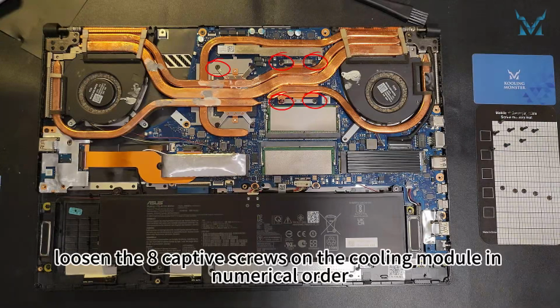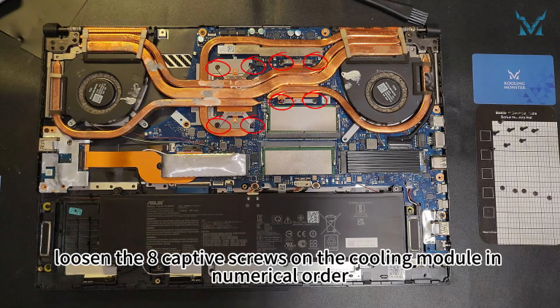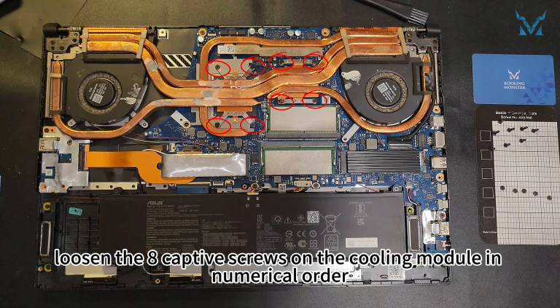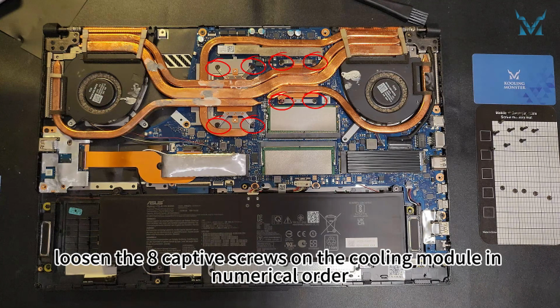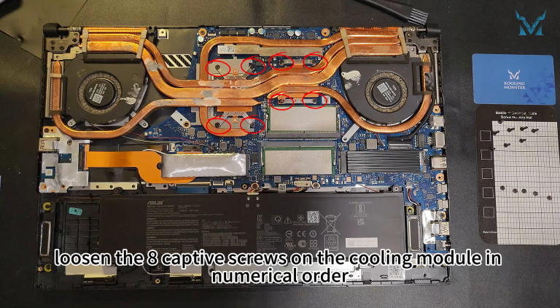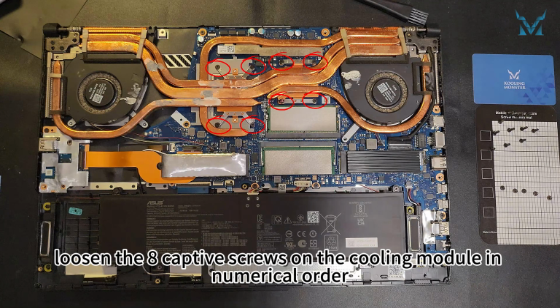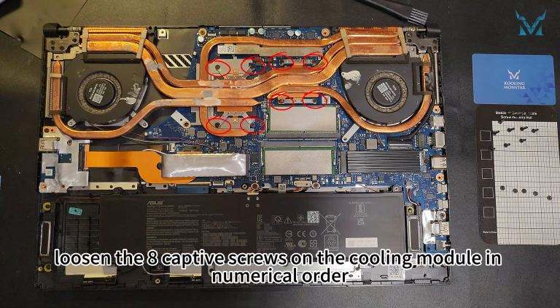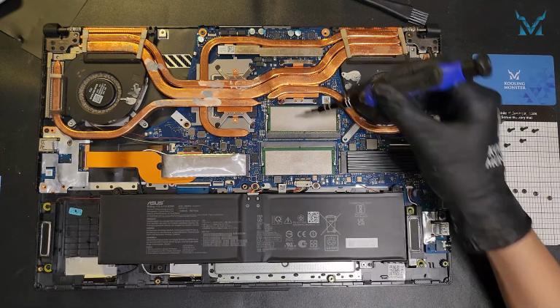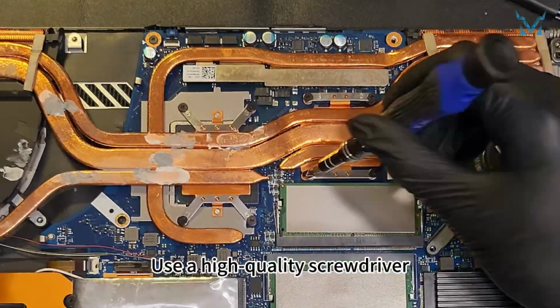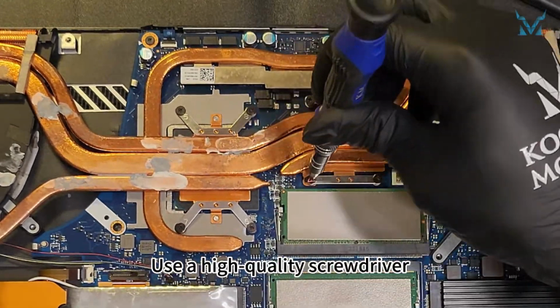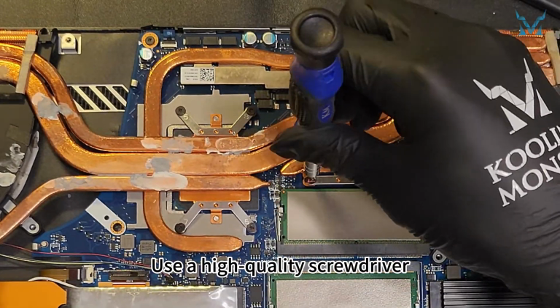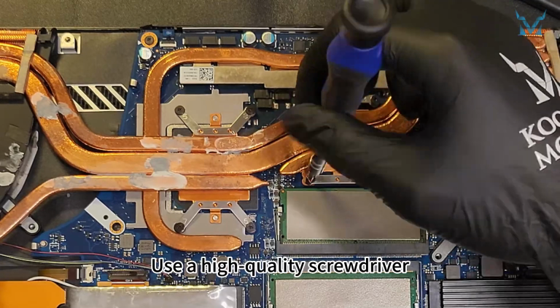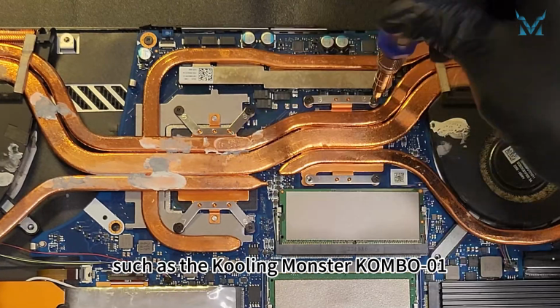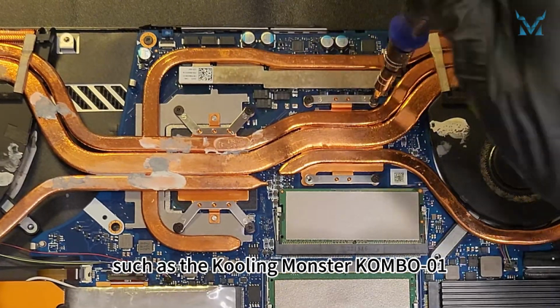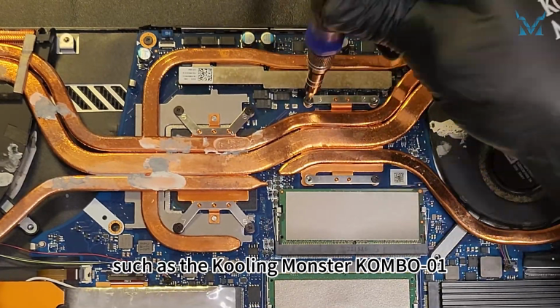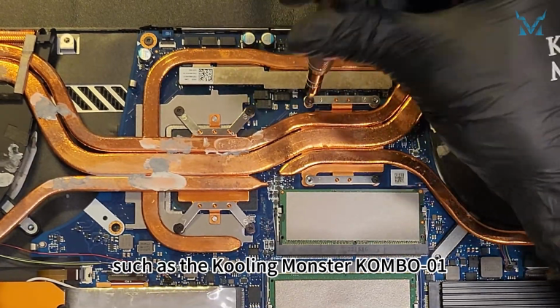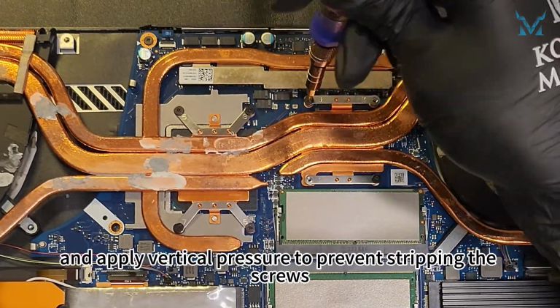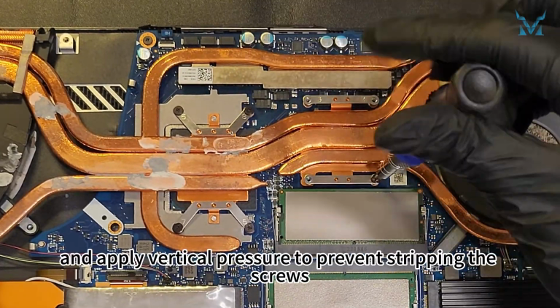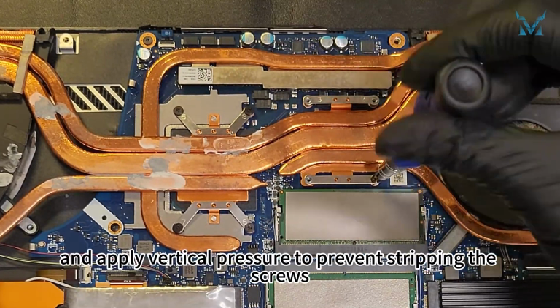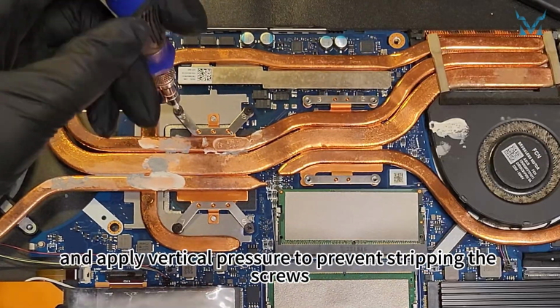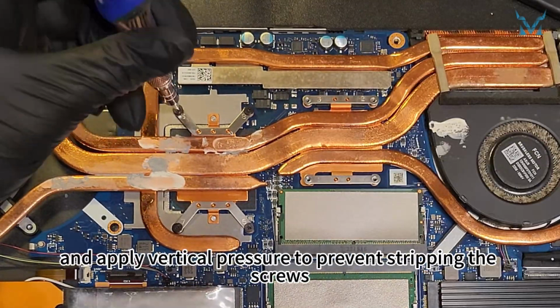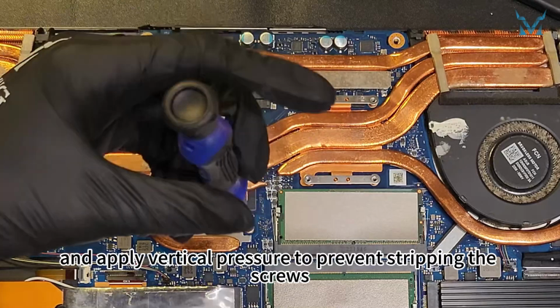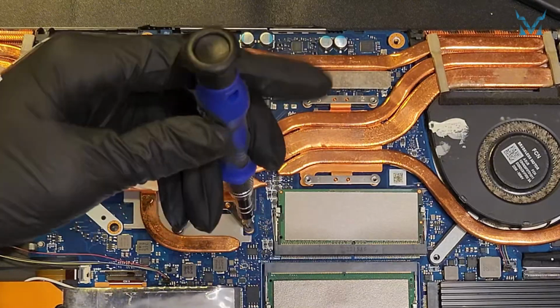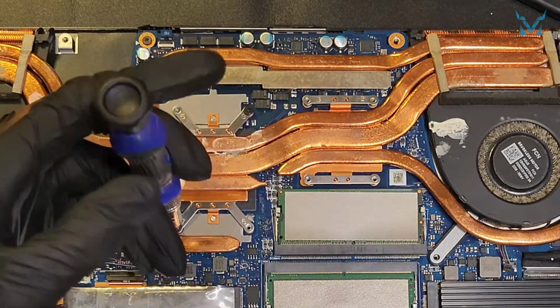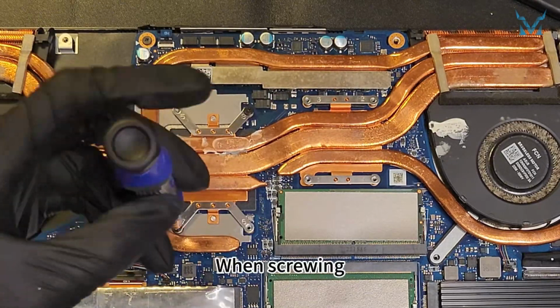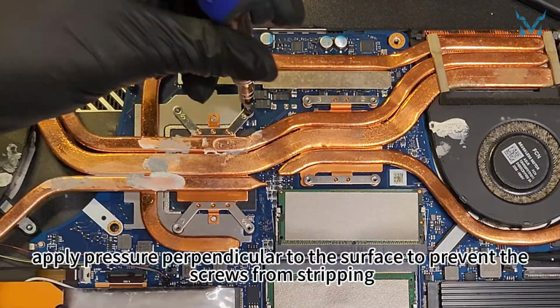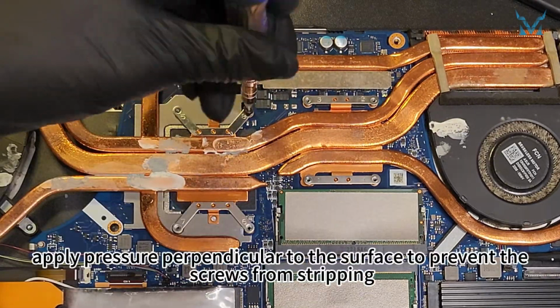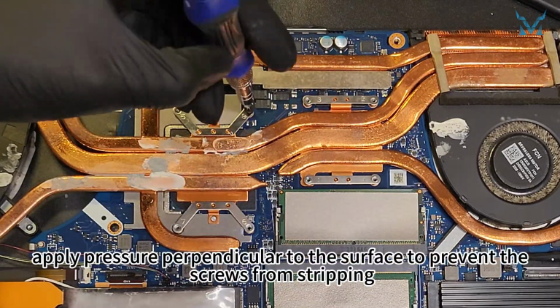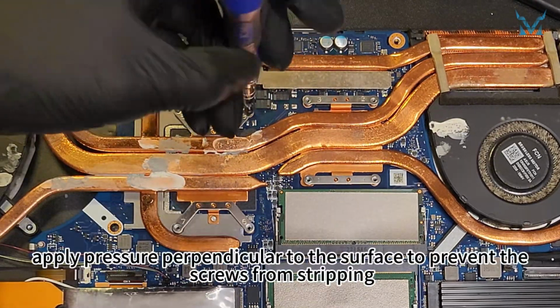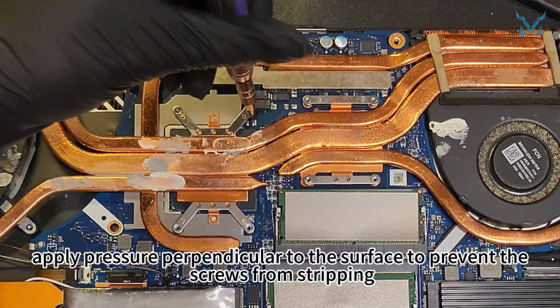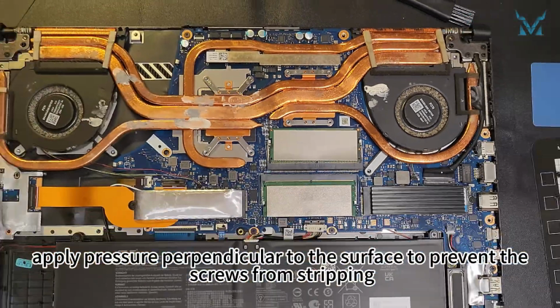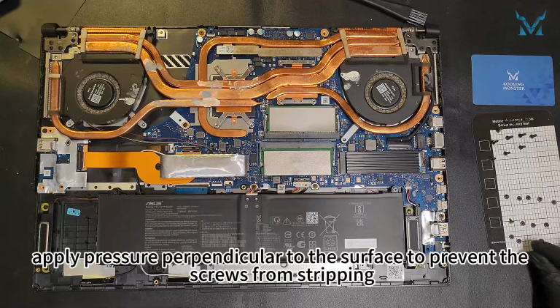Loosen the eight captive screws on the cooling module in numerical order. Use a high-quality screwdriver, such as the Cooling Monster Combo 01, and apply vertical pressure to prevent stripping the screws. When screwing, apply pressure perpendicular to the surface to prevent the screws from stripping.